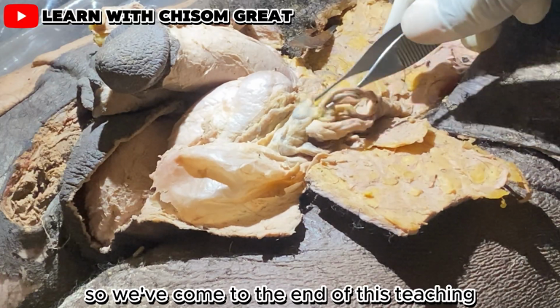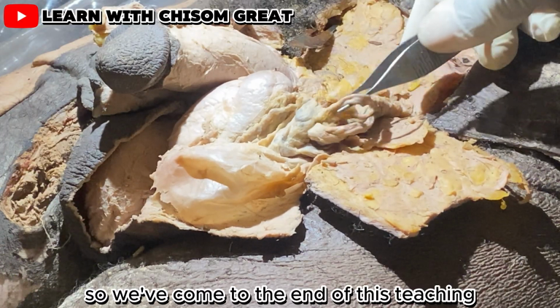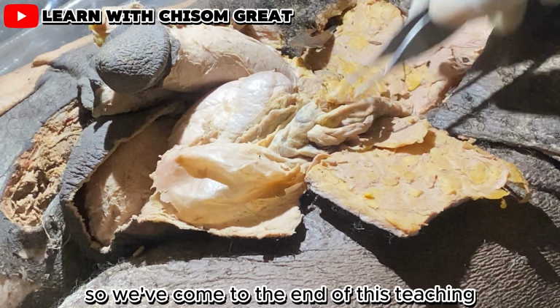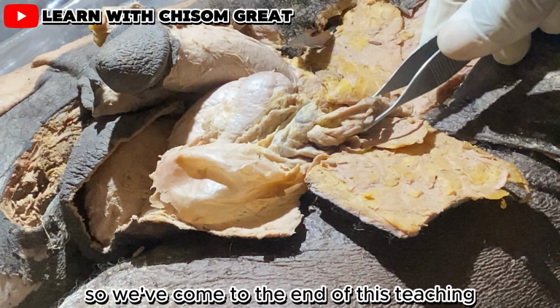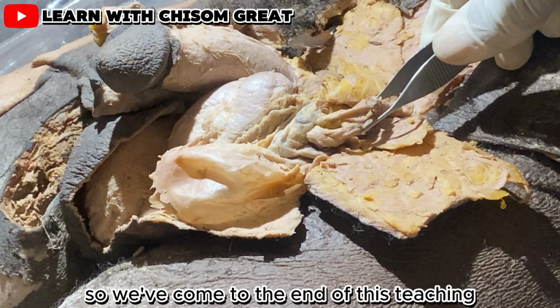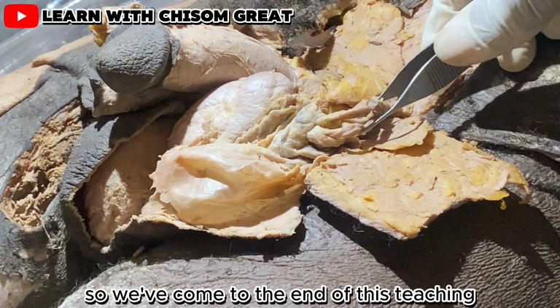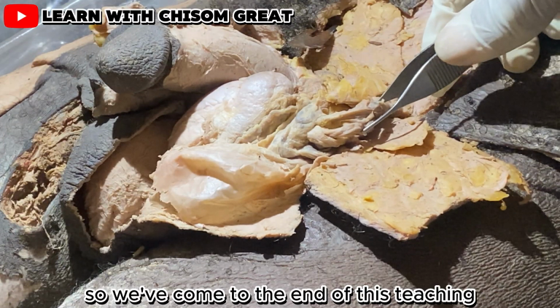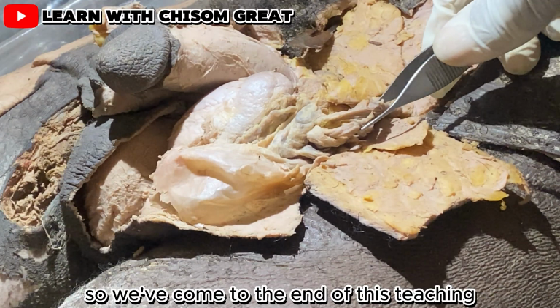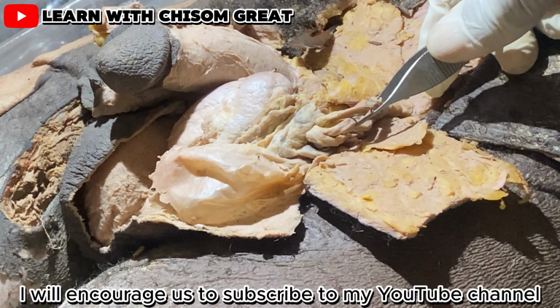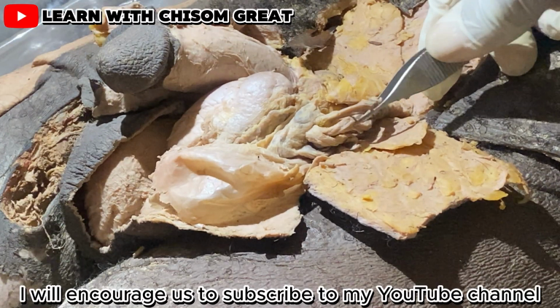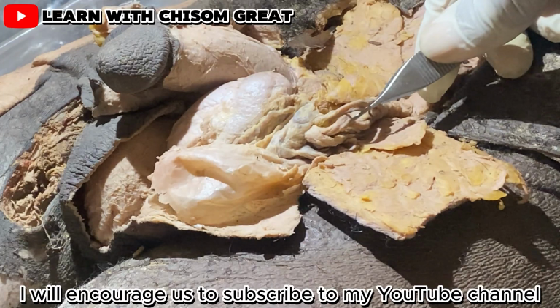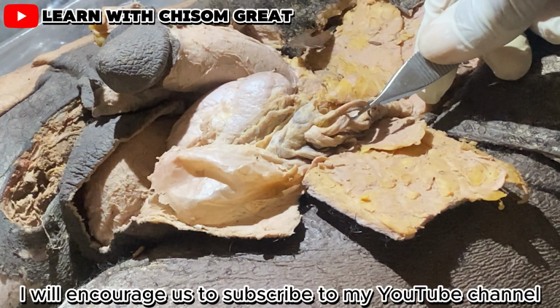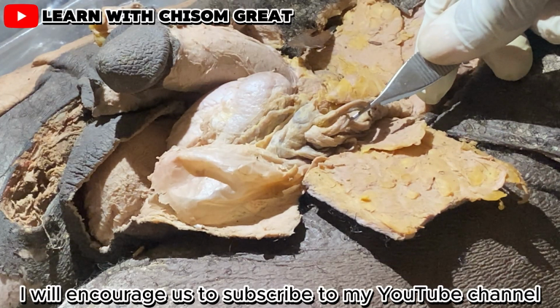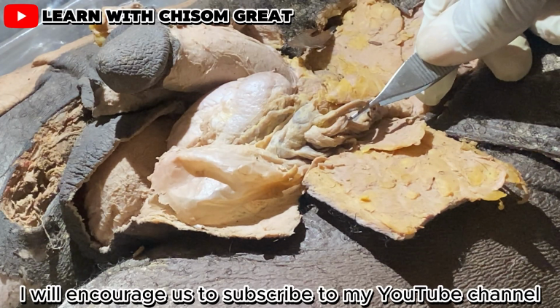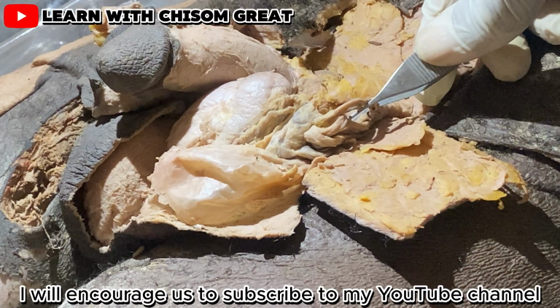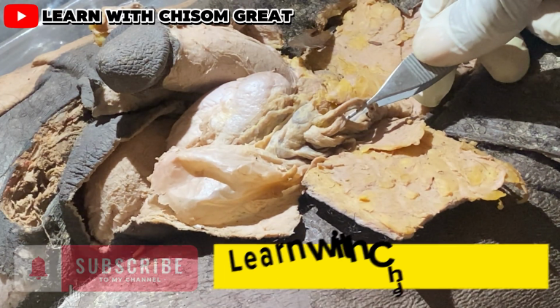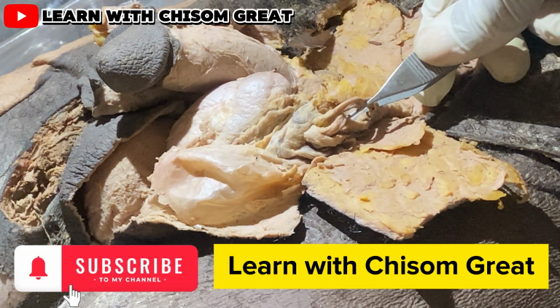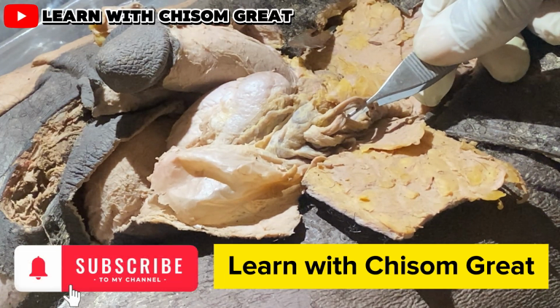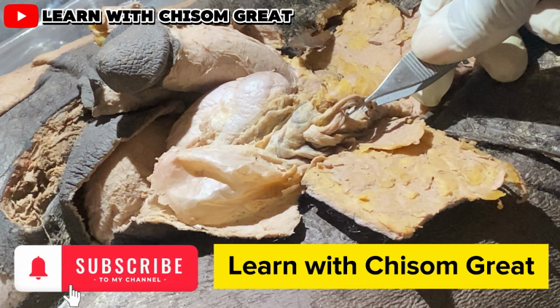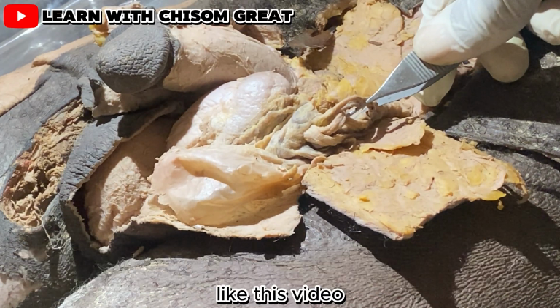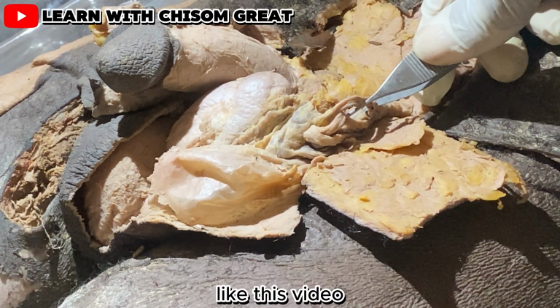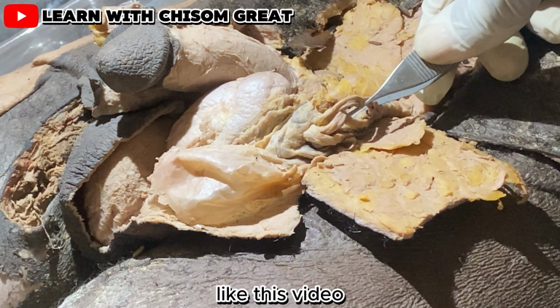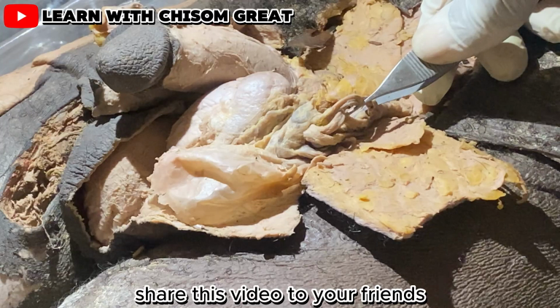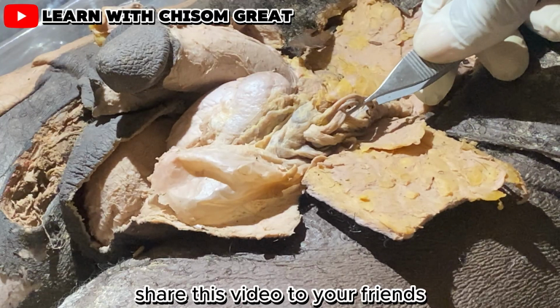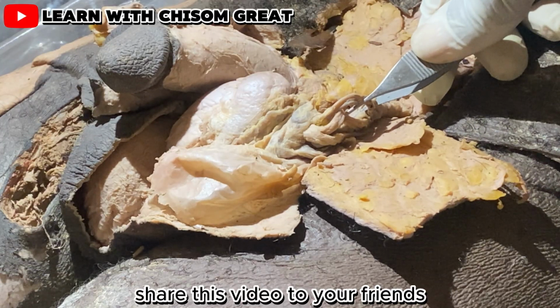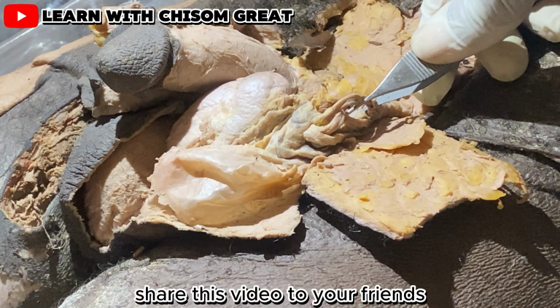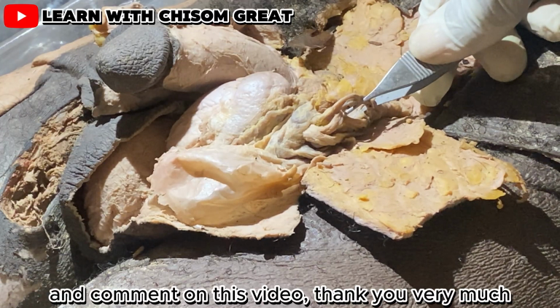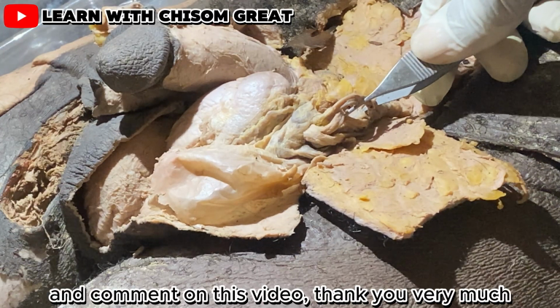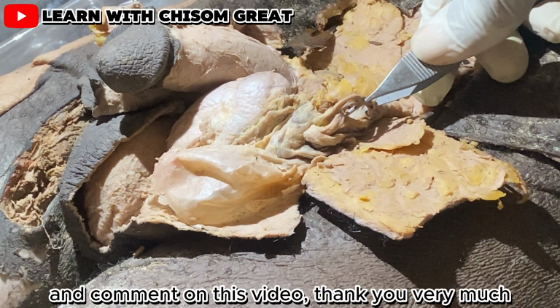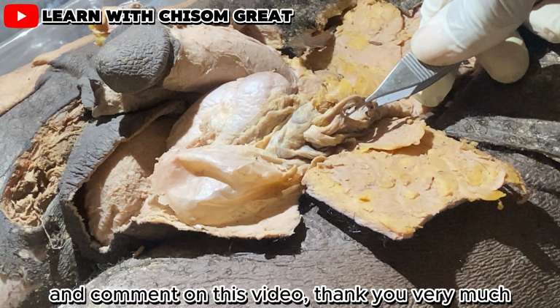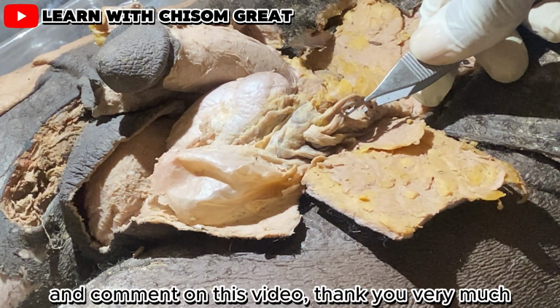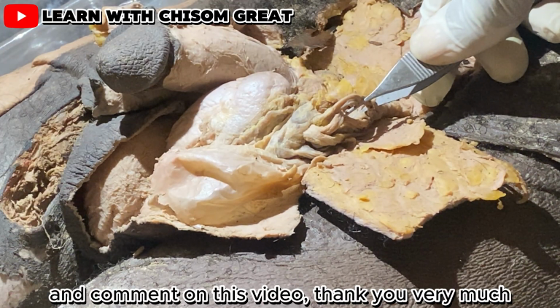We've come to the end of this teaching. I encourage you to subscribe to my YouTube channel, like this video, share it with your friends, and comment on this video. Thank you very much.